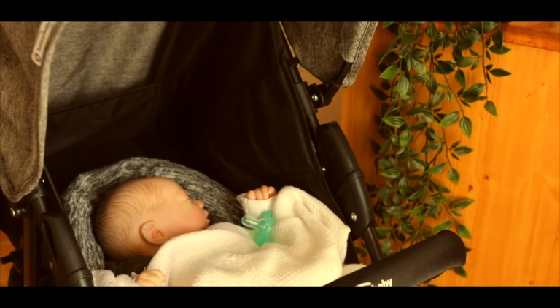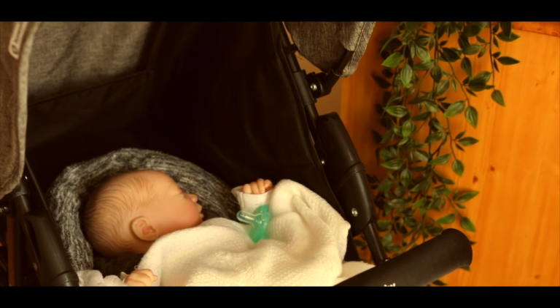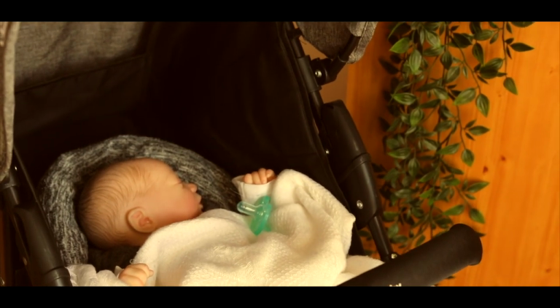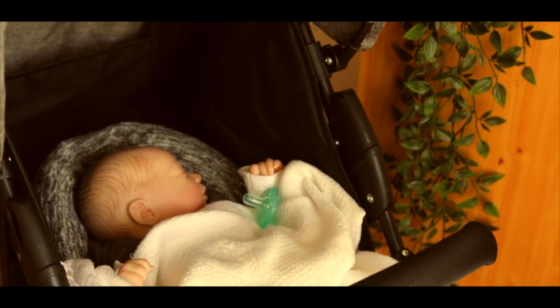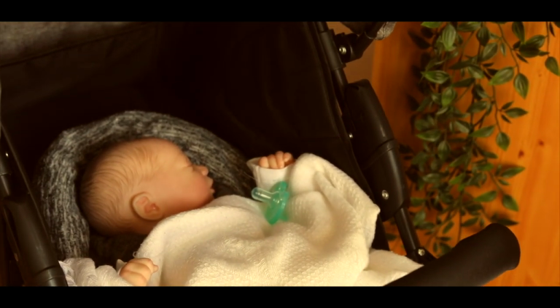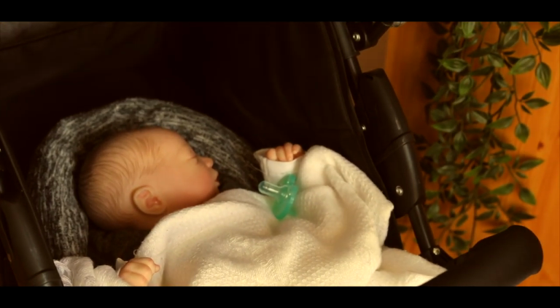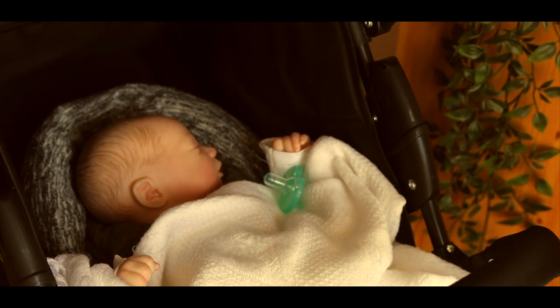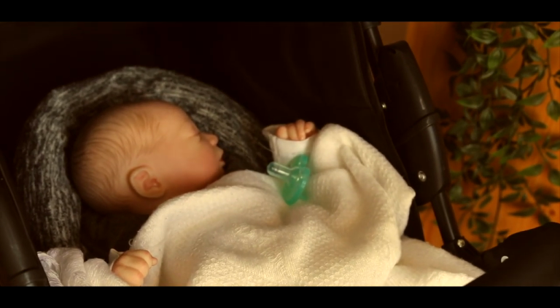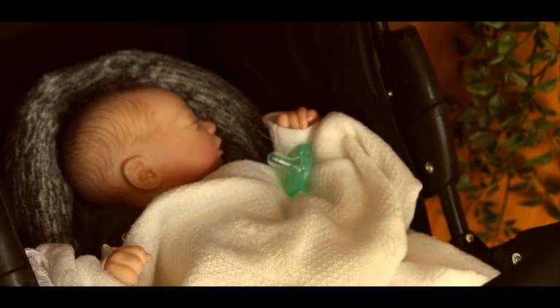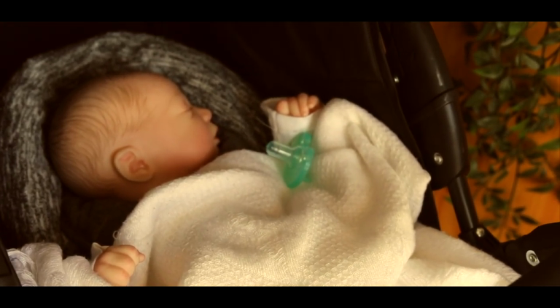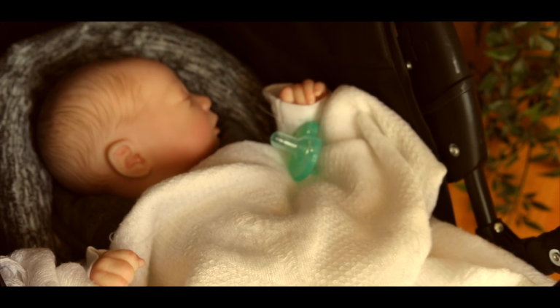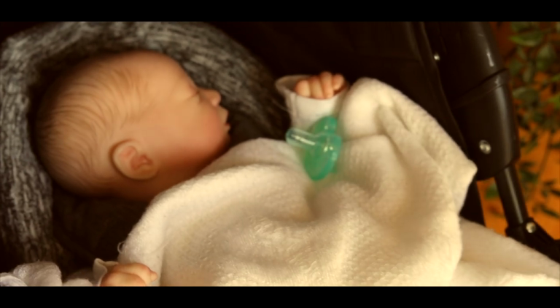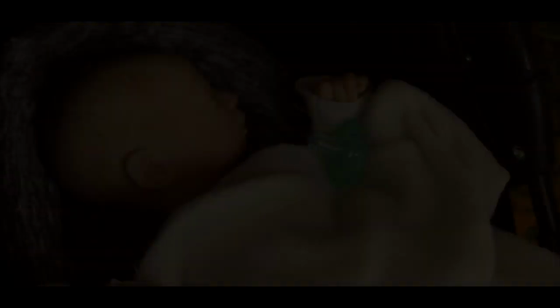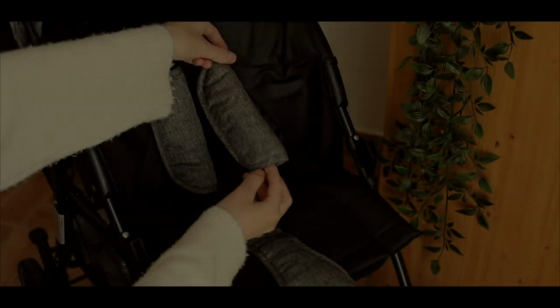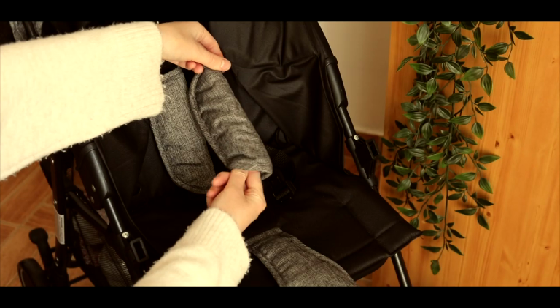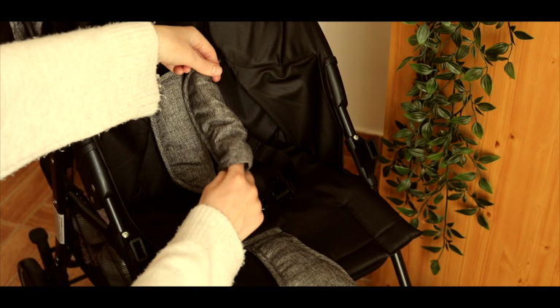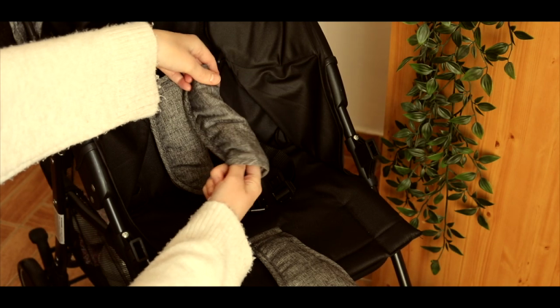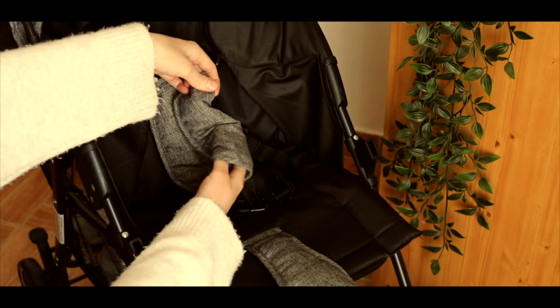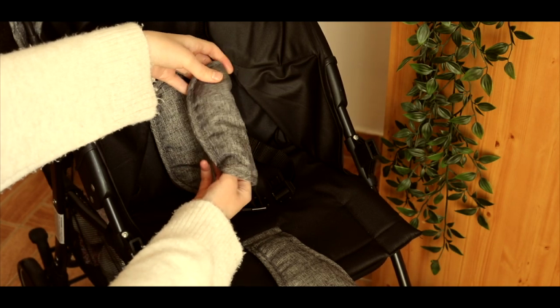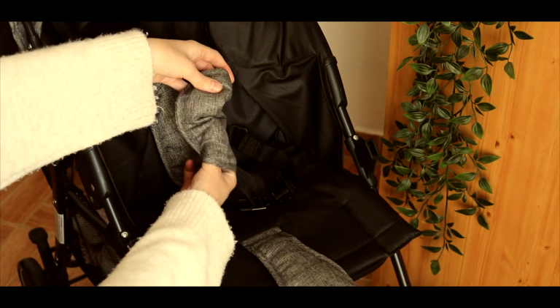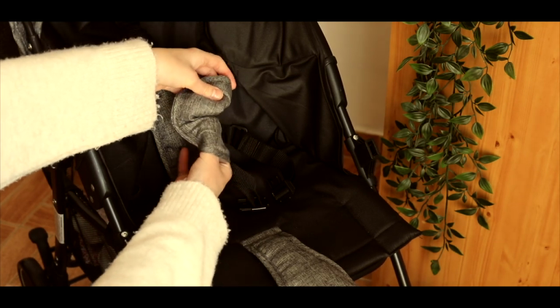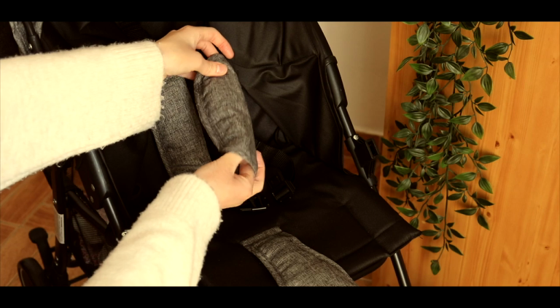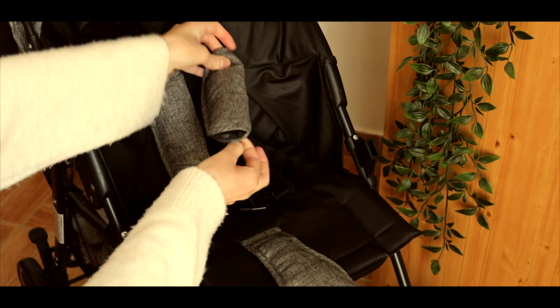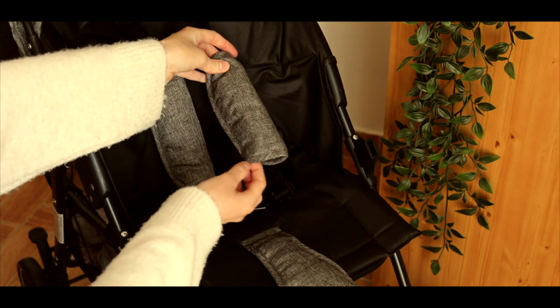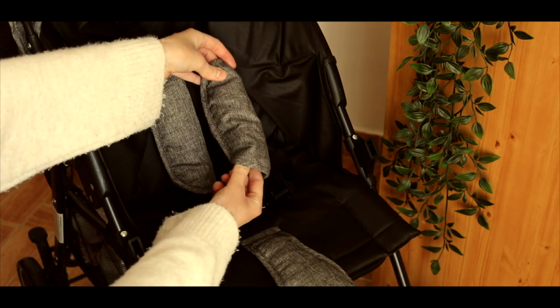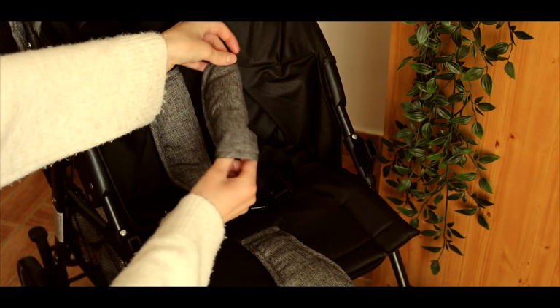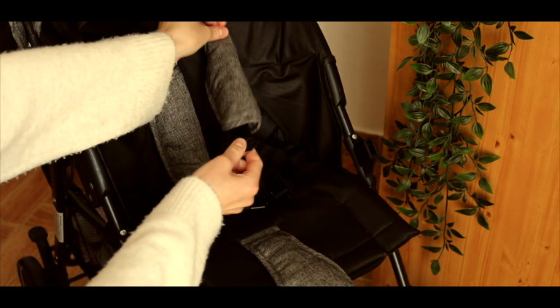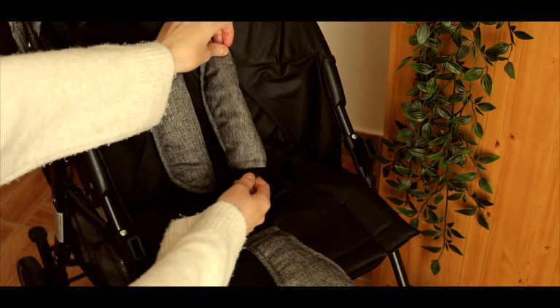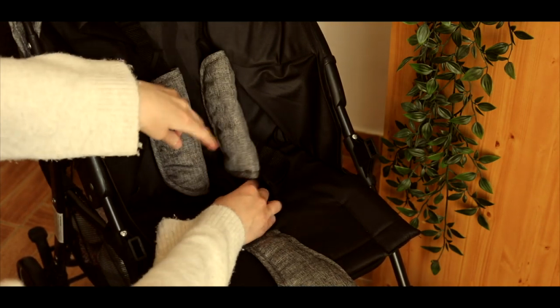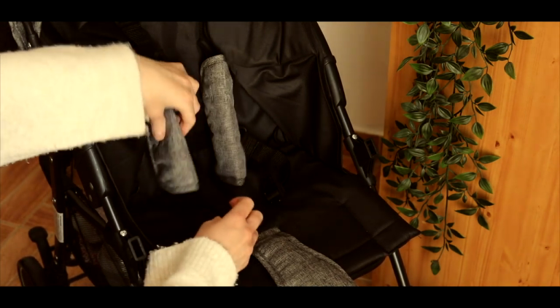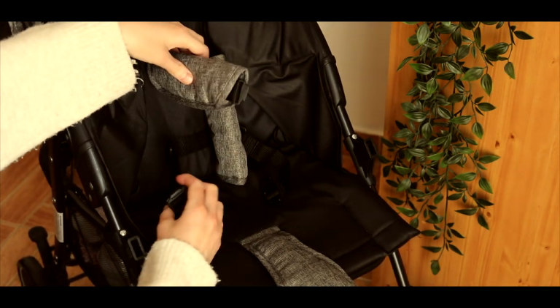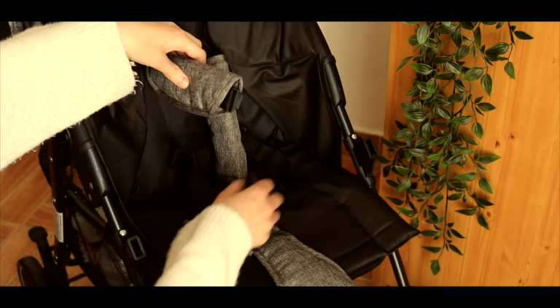Hello everyone, today I am going to be showing you how to make your reborn look realistic in a stroller, because I know a lot of you guys can't afford or don't want to spend loads of money on a travel system. So the first thing you're going to do is adjust your straps to fit your reborn.